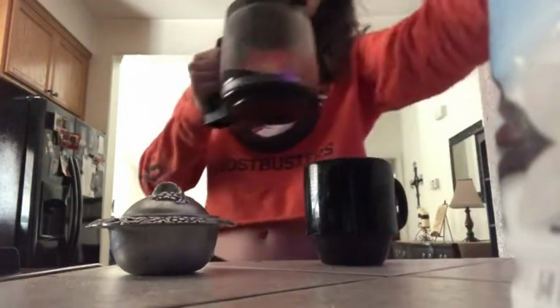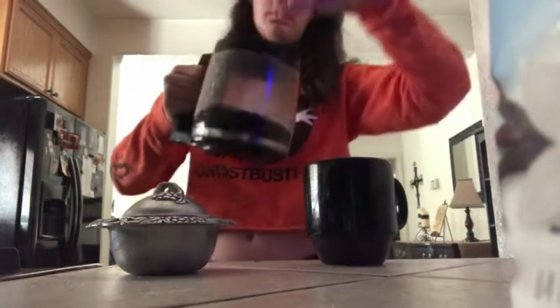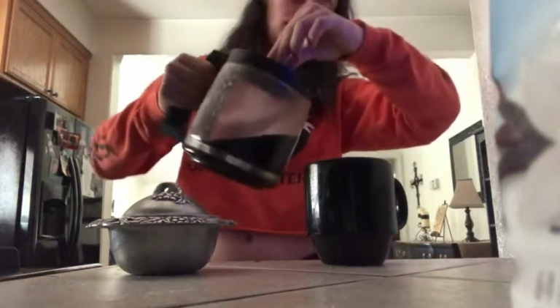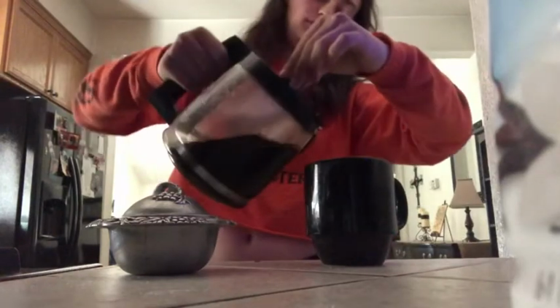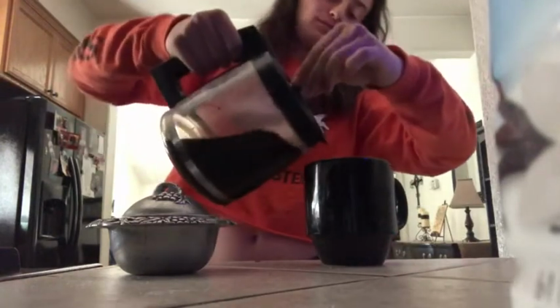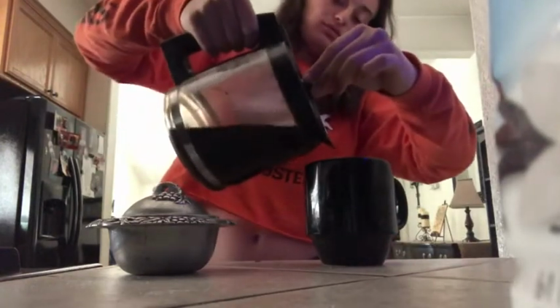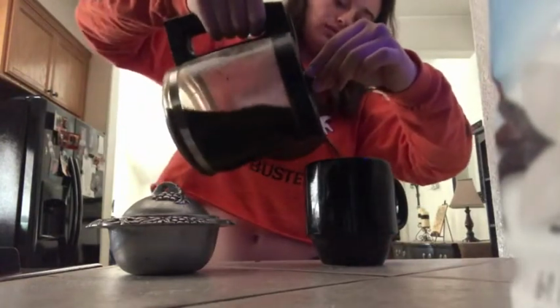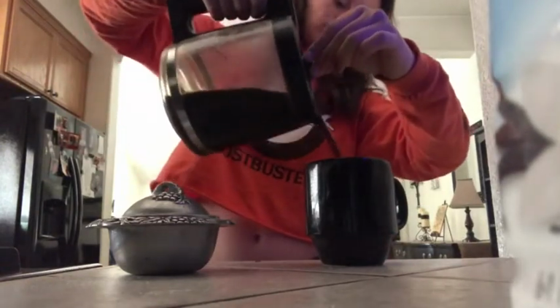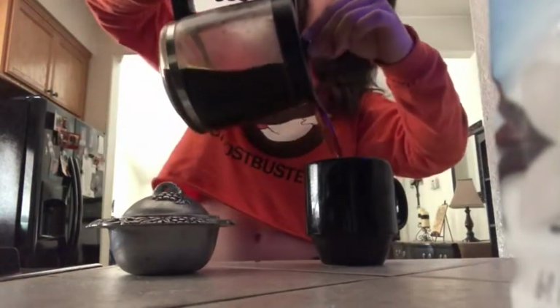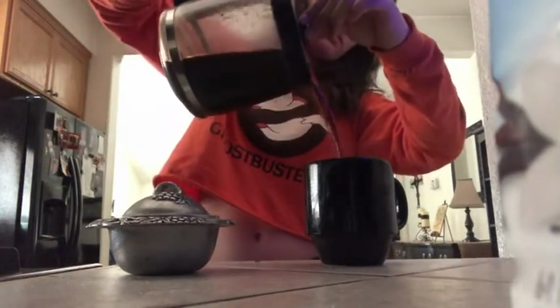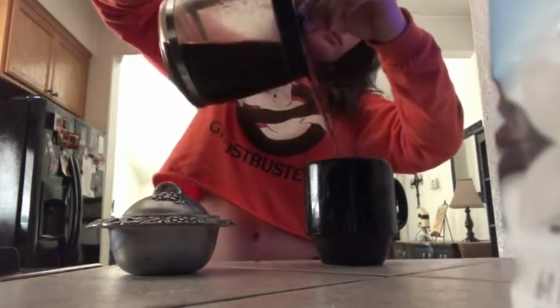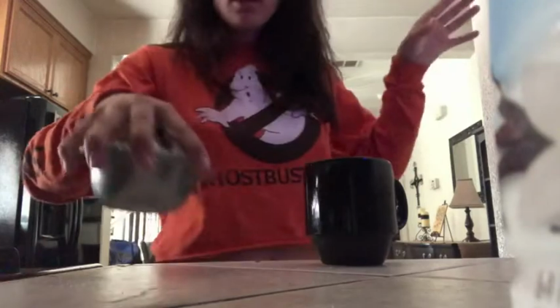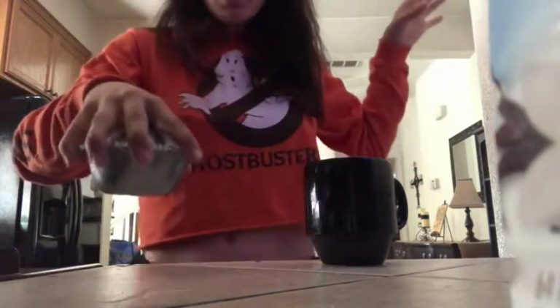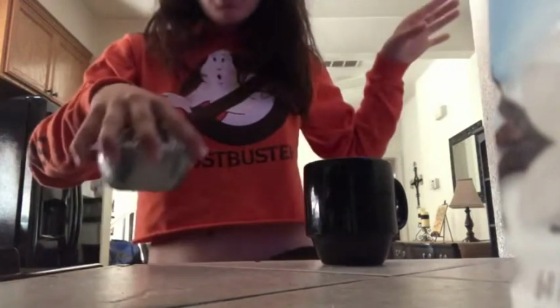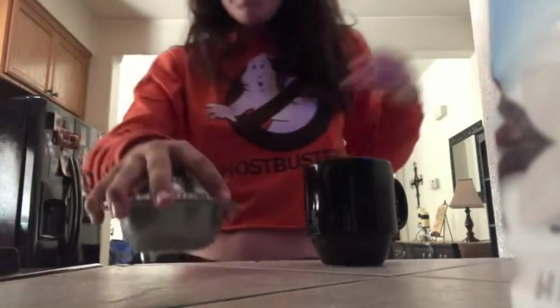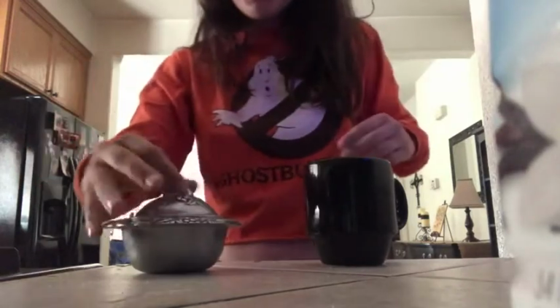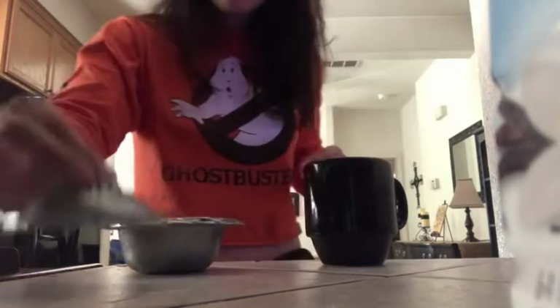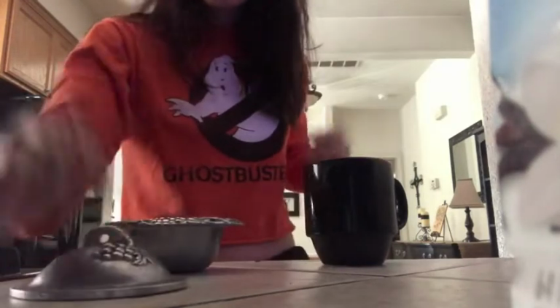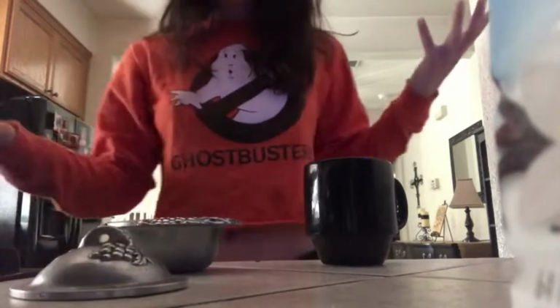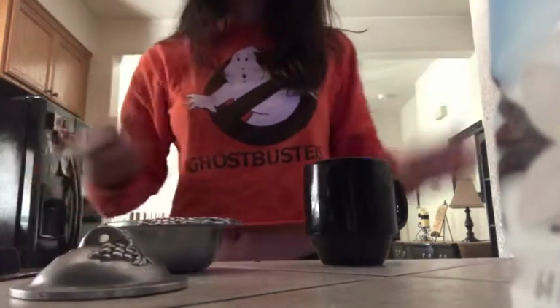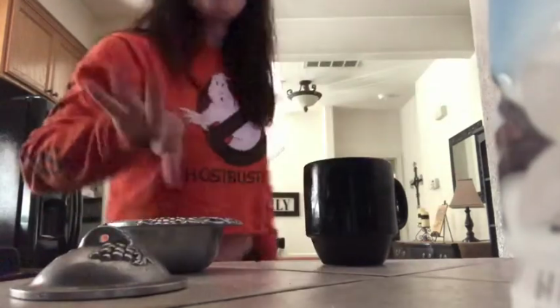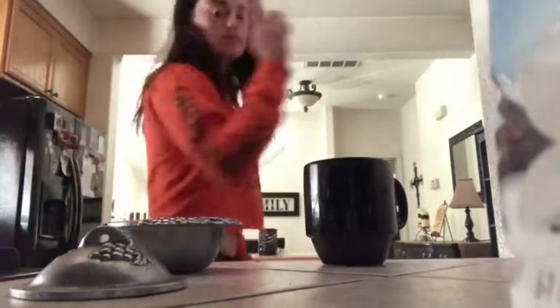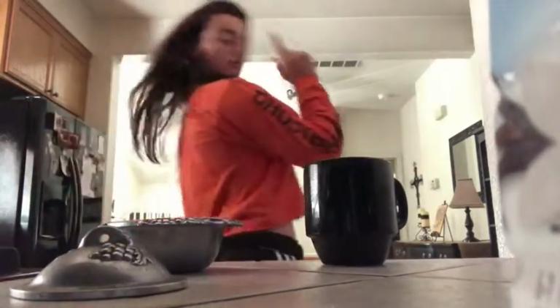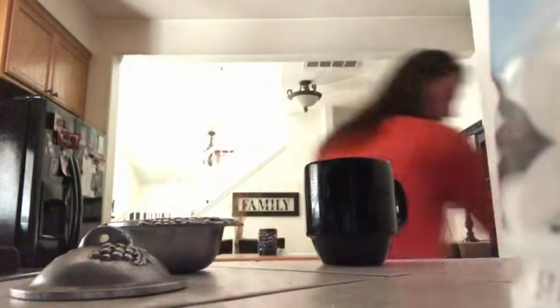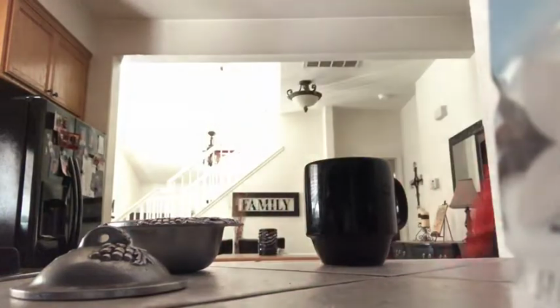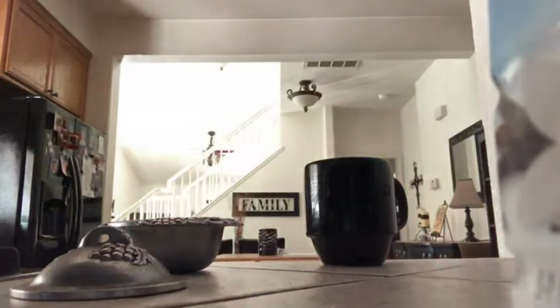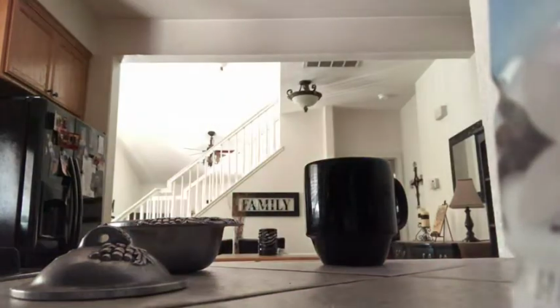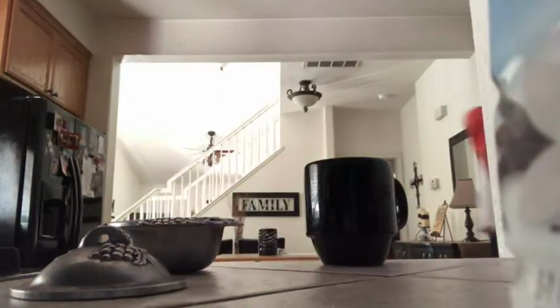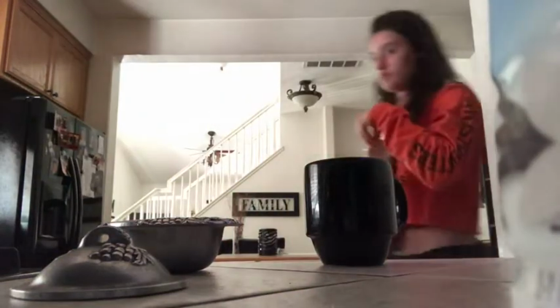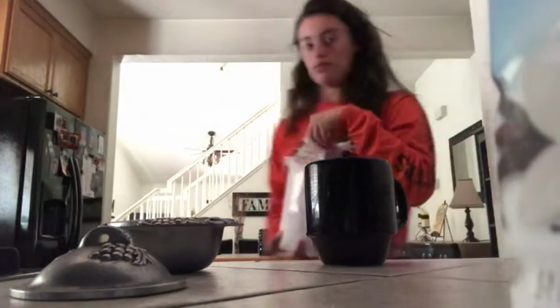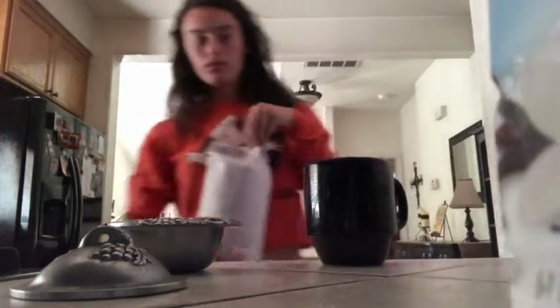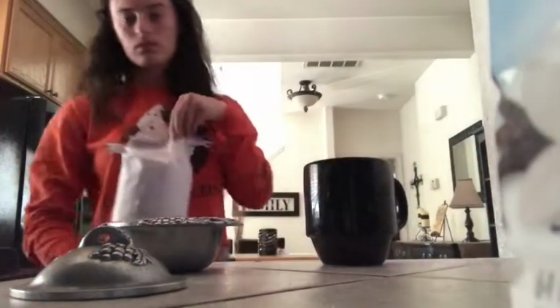Don't mind me, I'm pretending like I'm really good at pouring coffee or something. There had been no sugar in the tin so I had to go to the cabinet and grab the bag of sugar from the pantry.